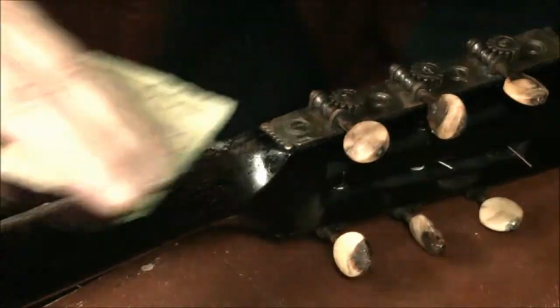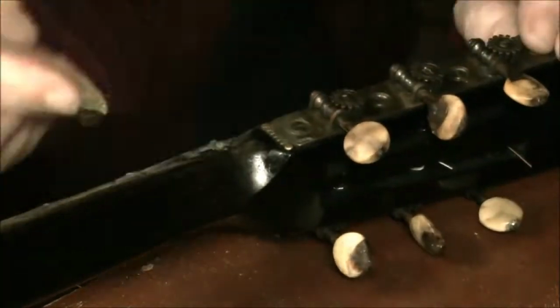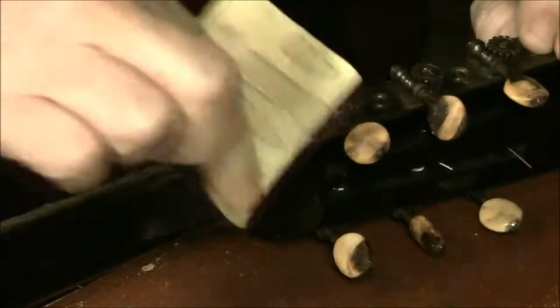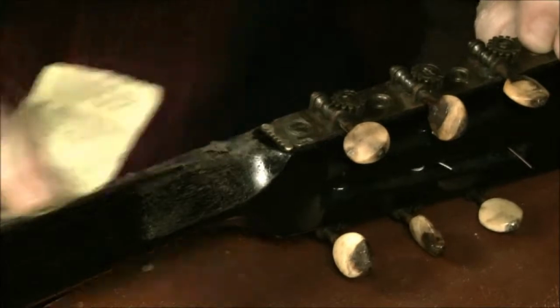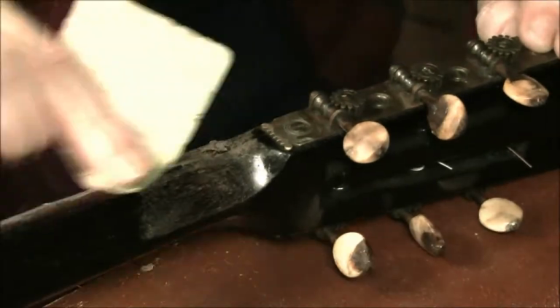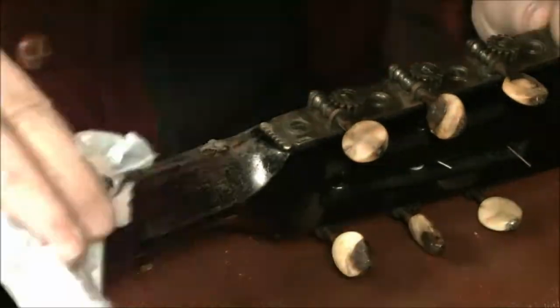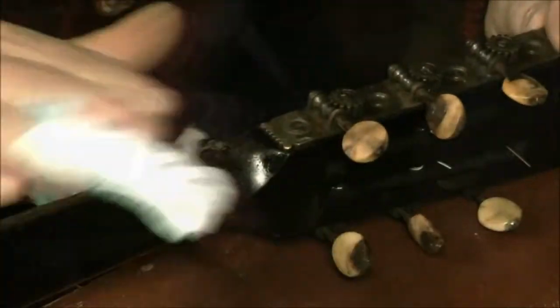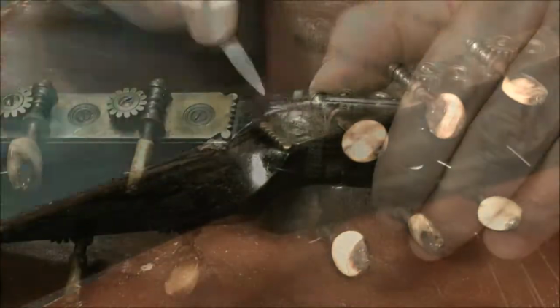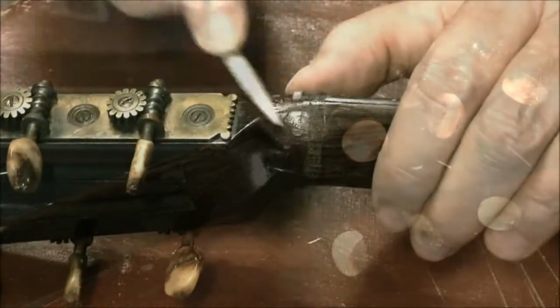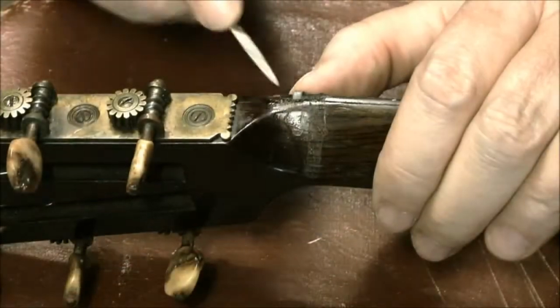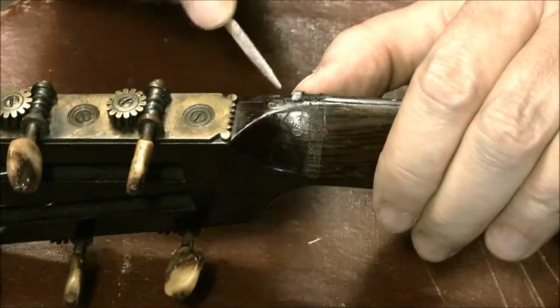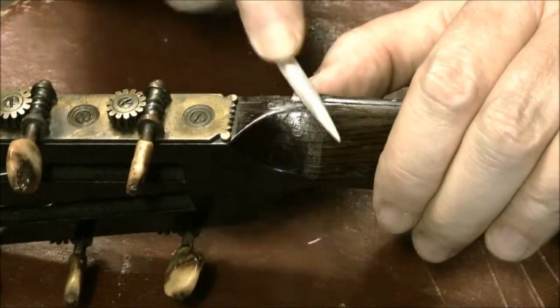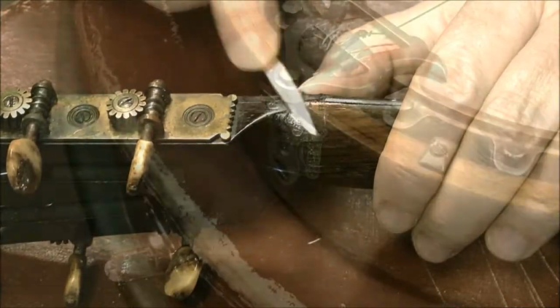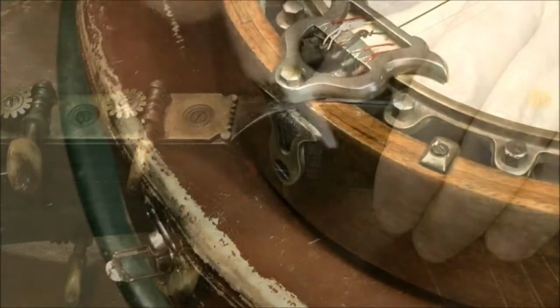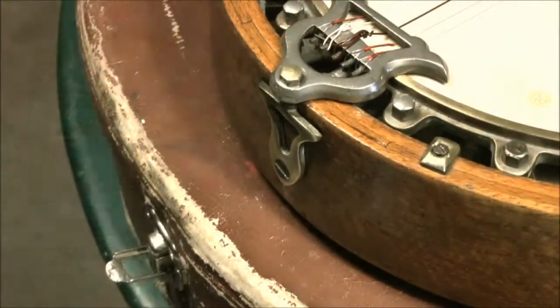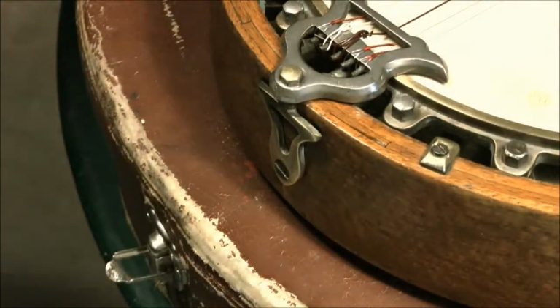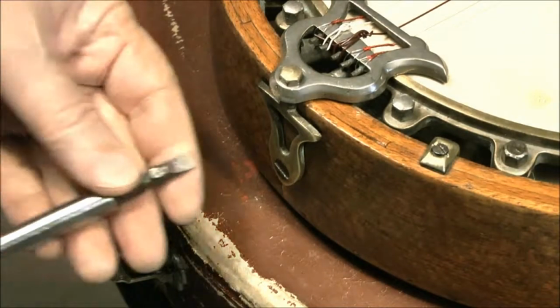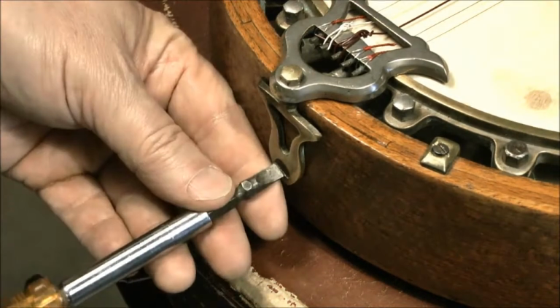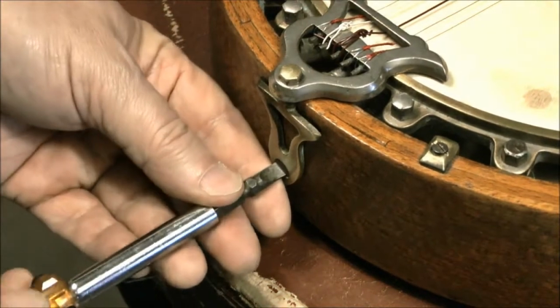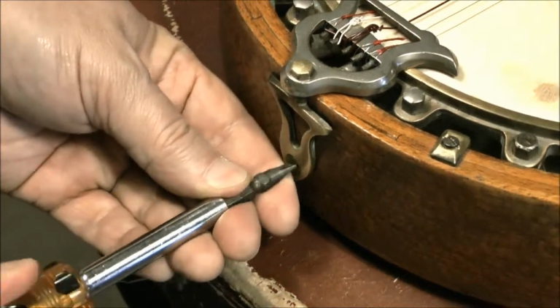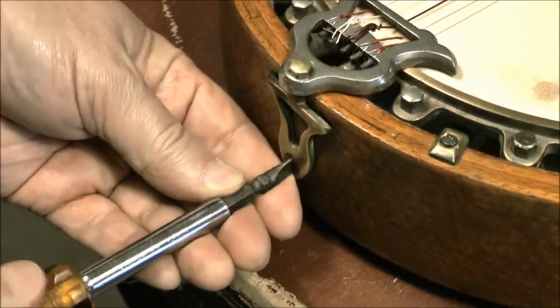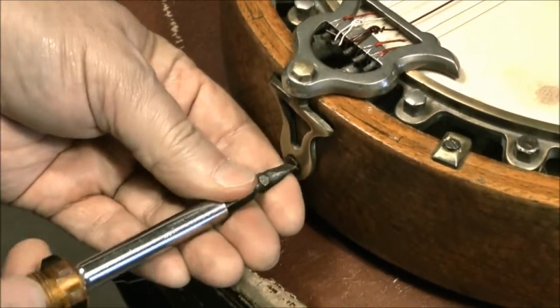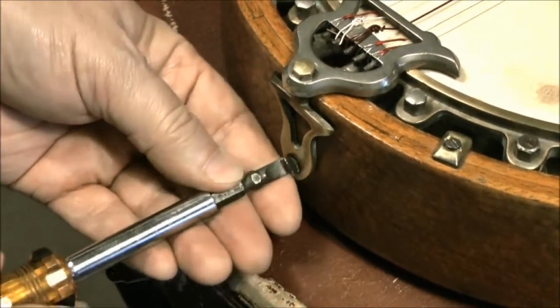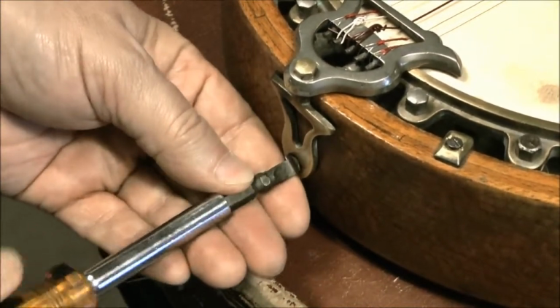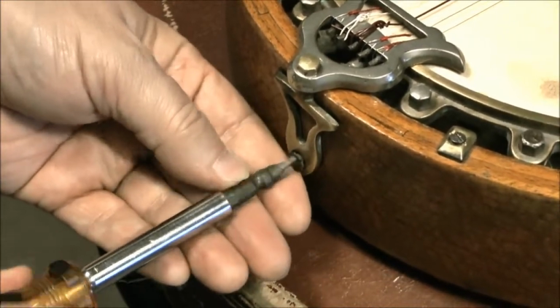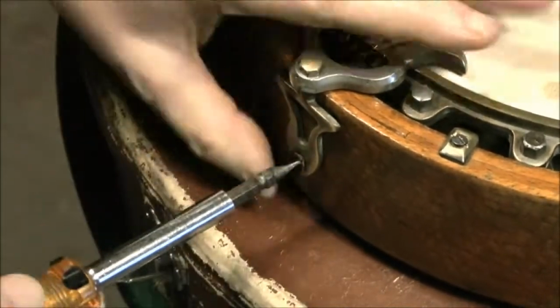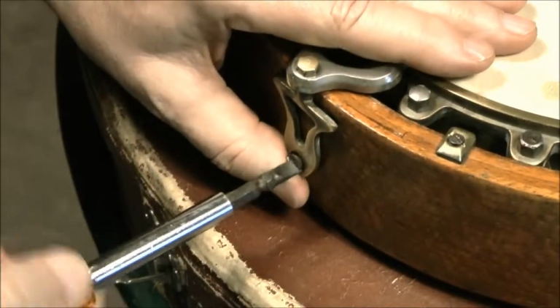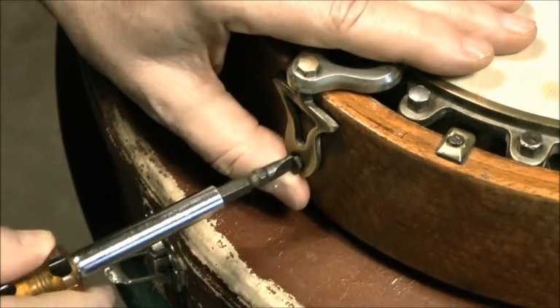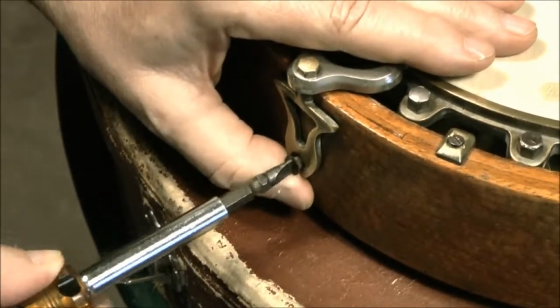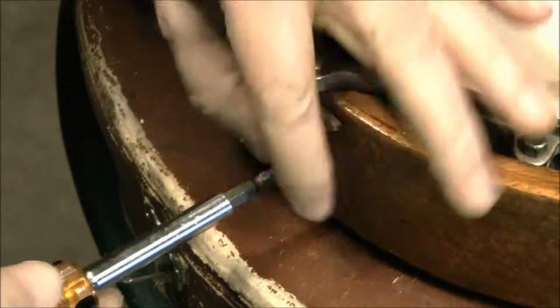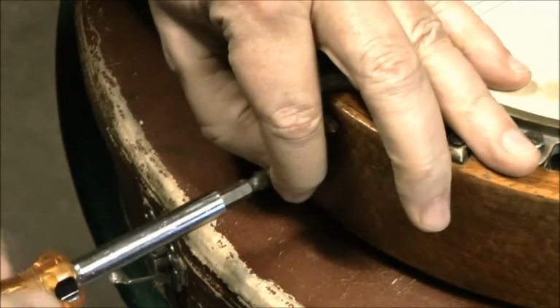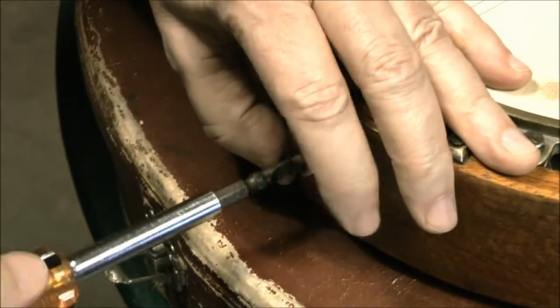I spoke to the owner about adding strap buttons, and so that's what we're doing now. The strap buttons make it really easy to take your banjo on and off when you're playing.